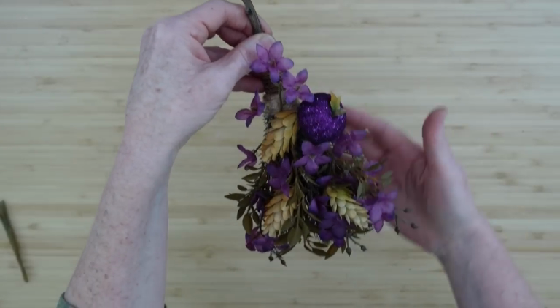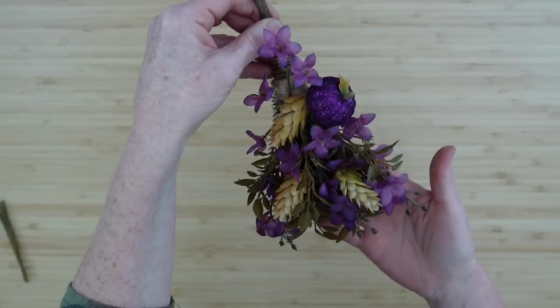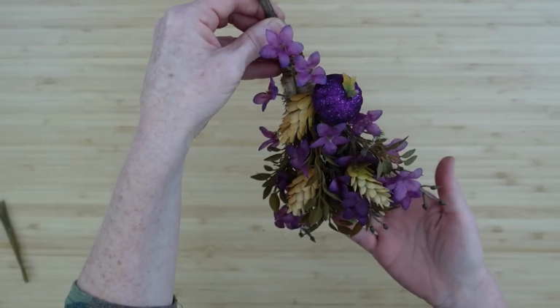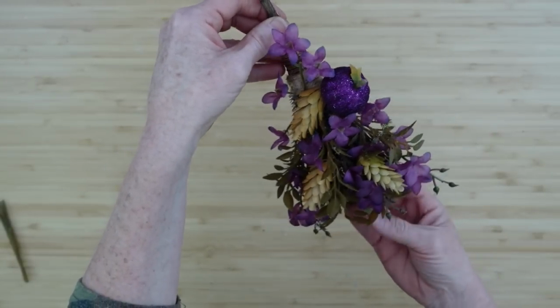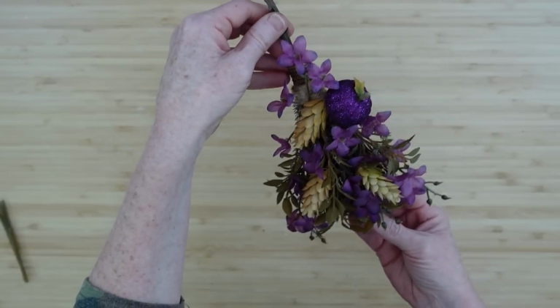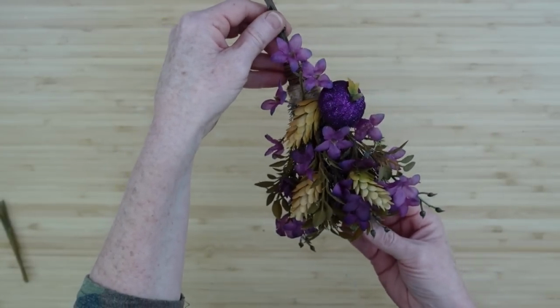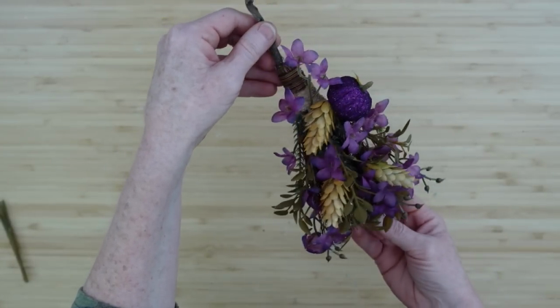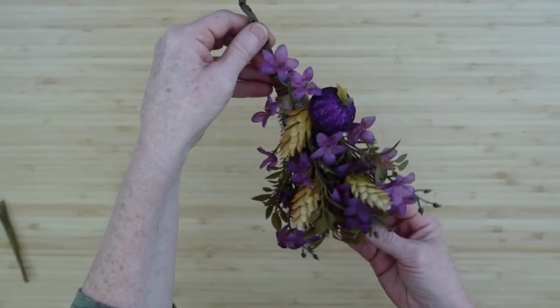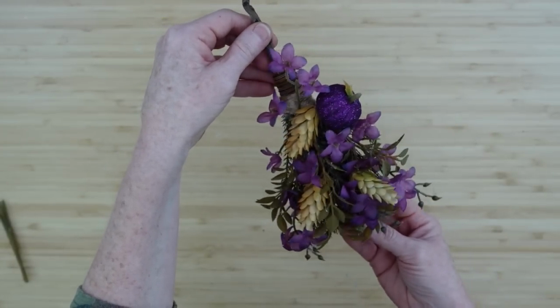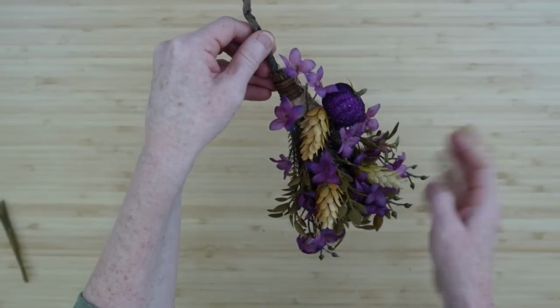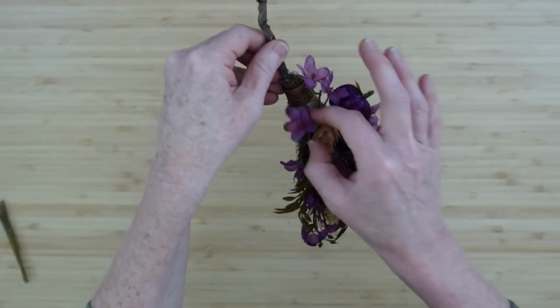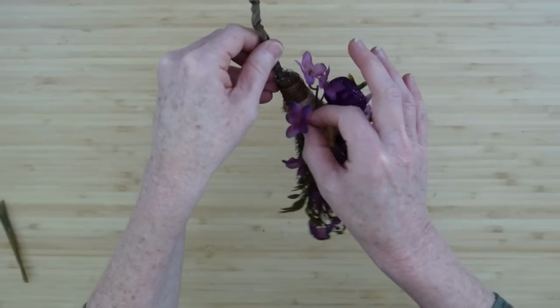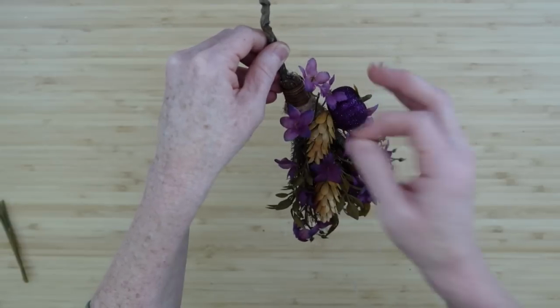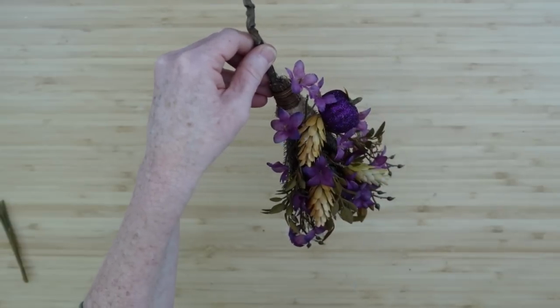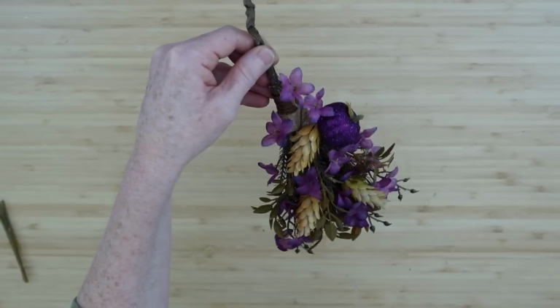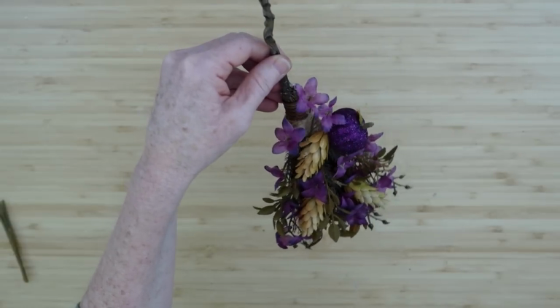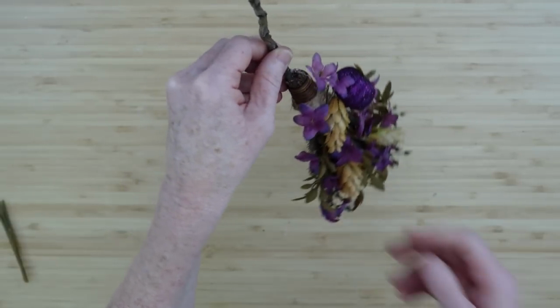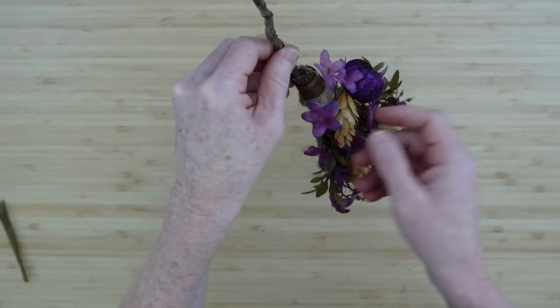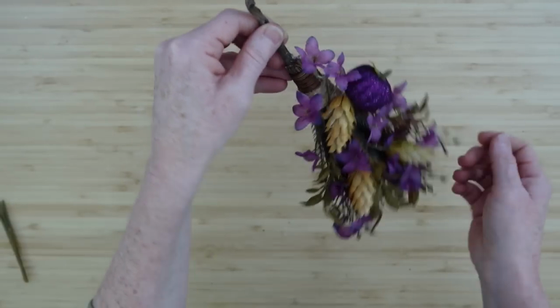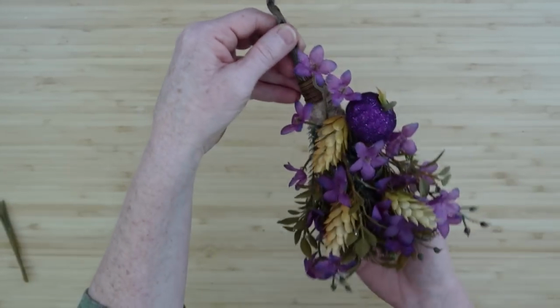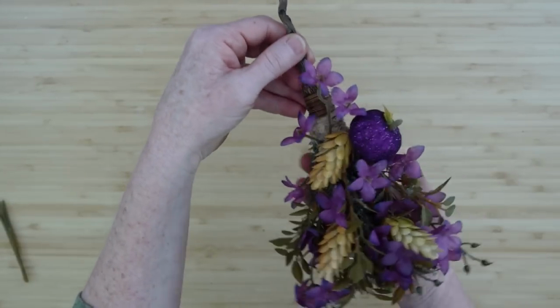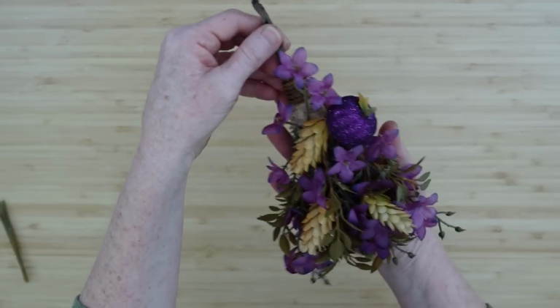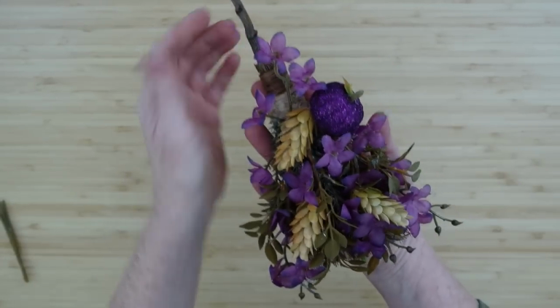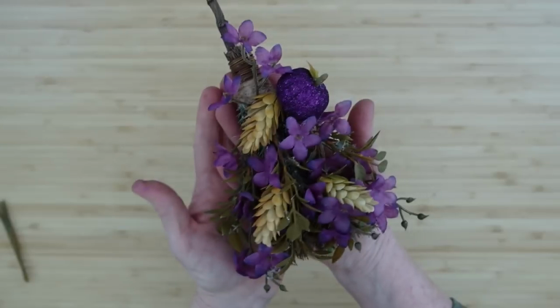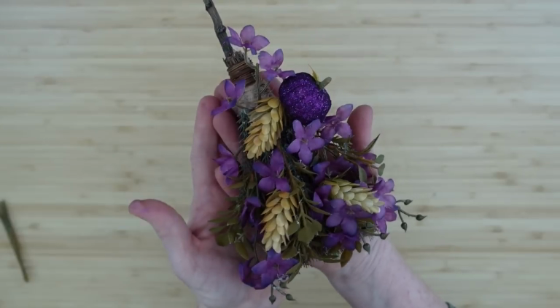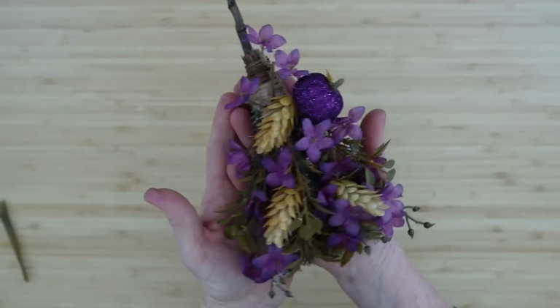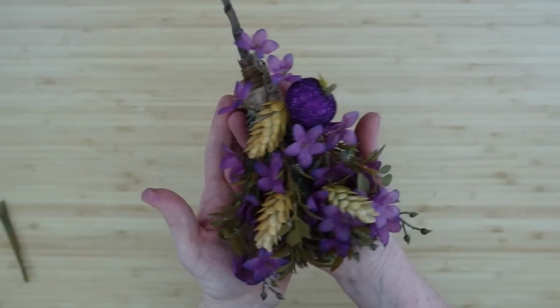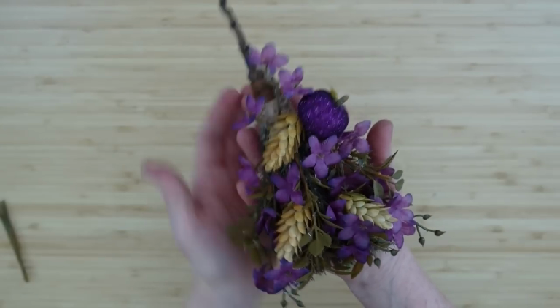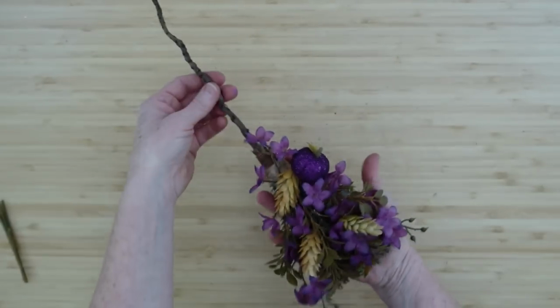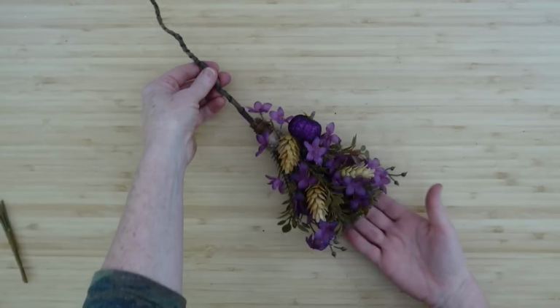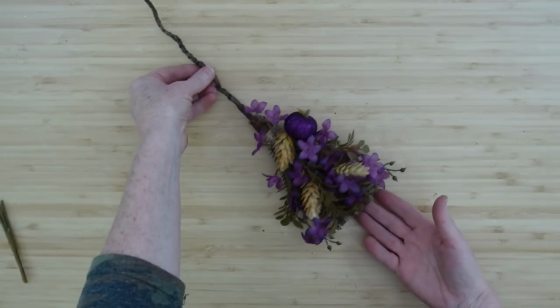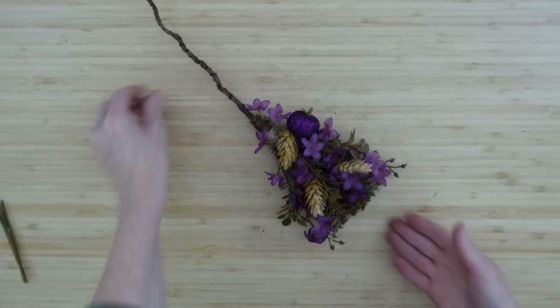What colors do you think you would choose if you did the little brooms? I like the purple and orange for Halloween and fall - I think those are fitting. I really enjoy those colors this year.